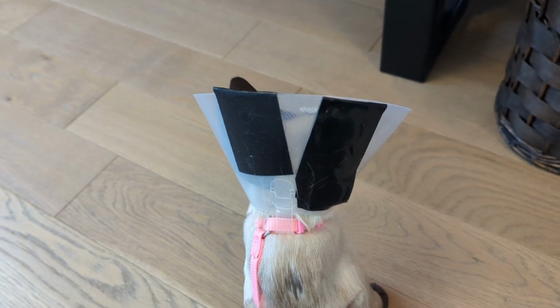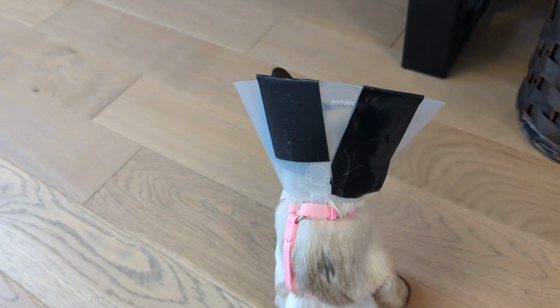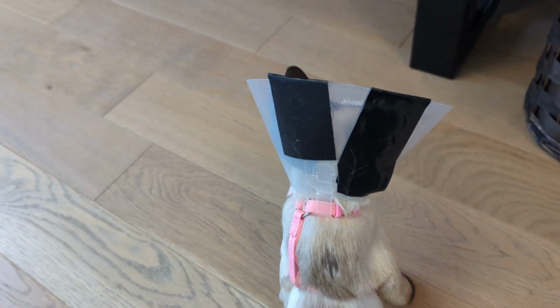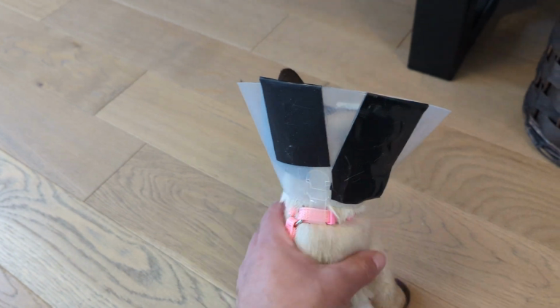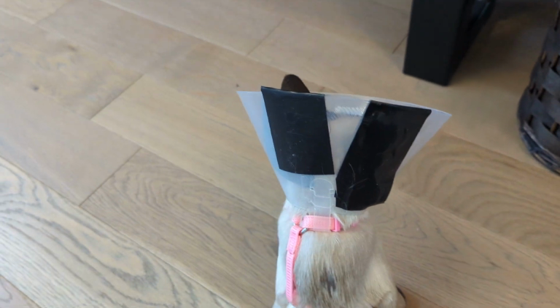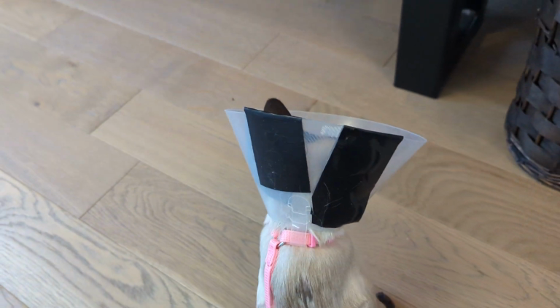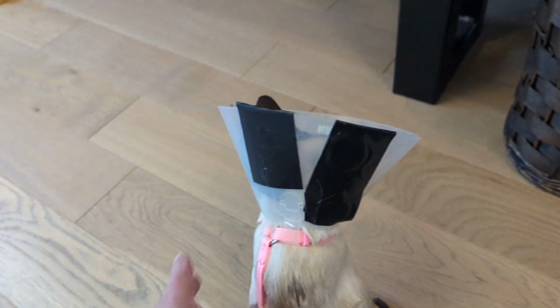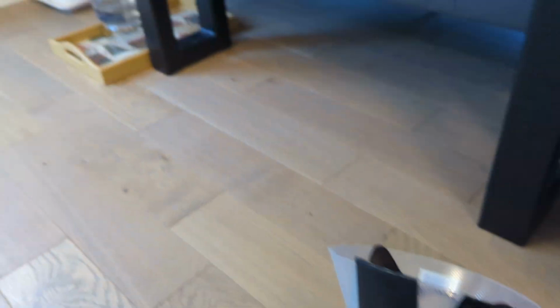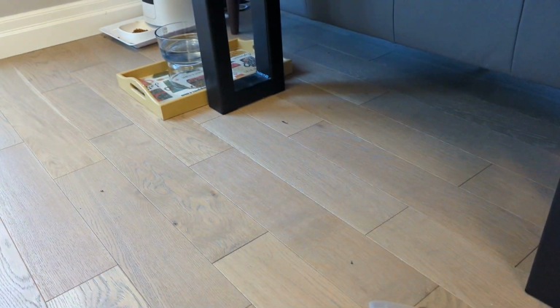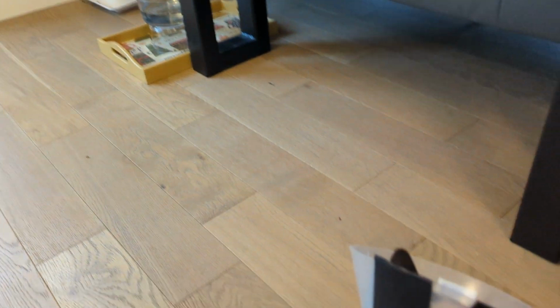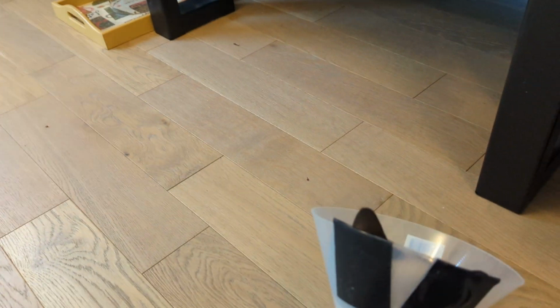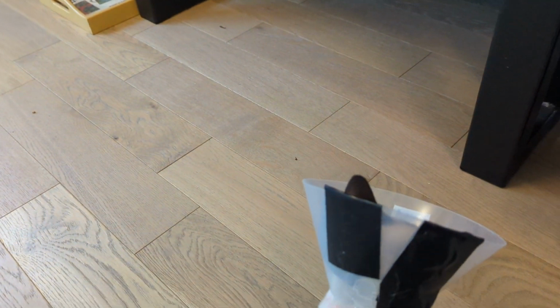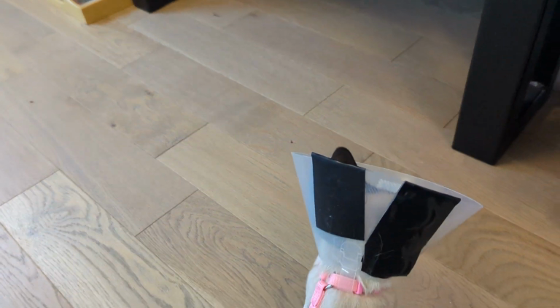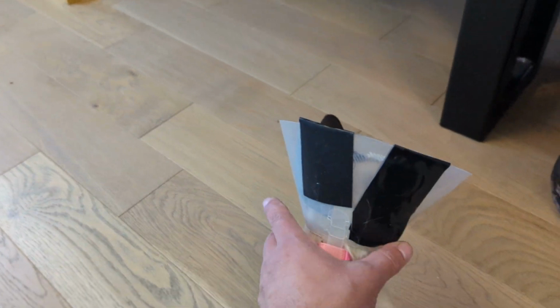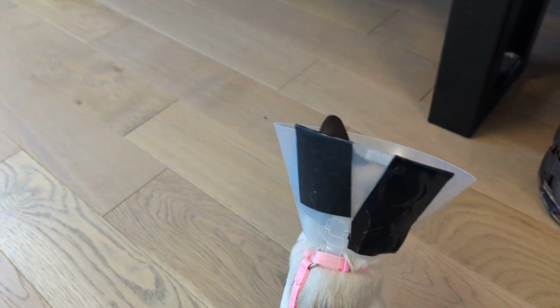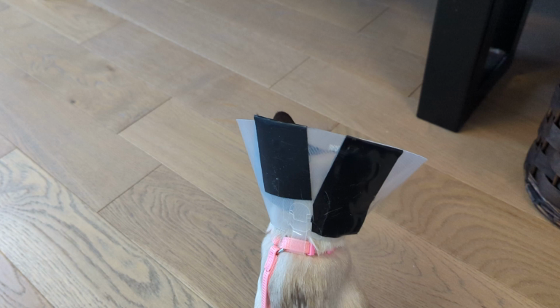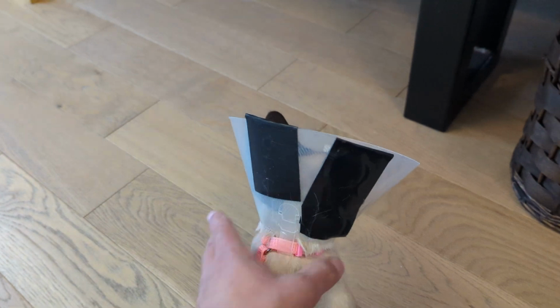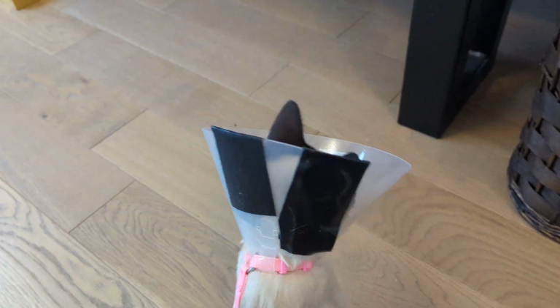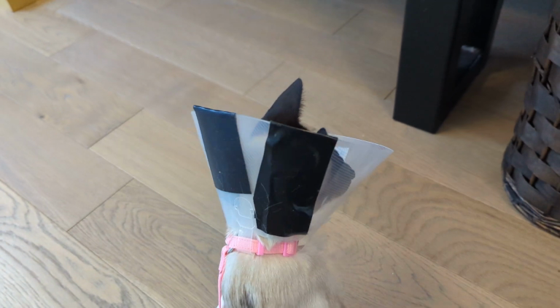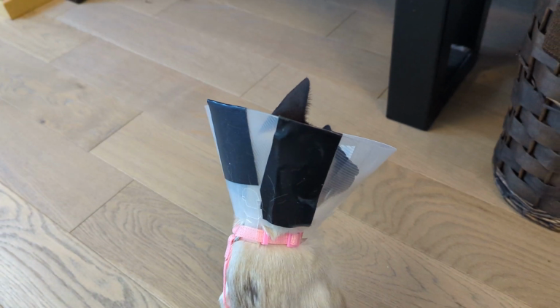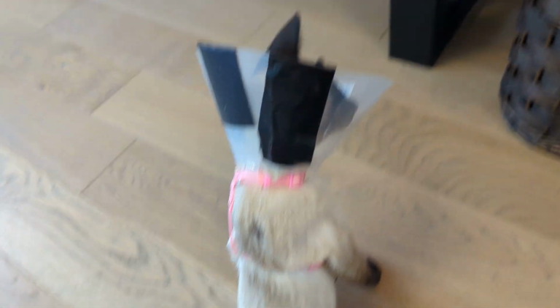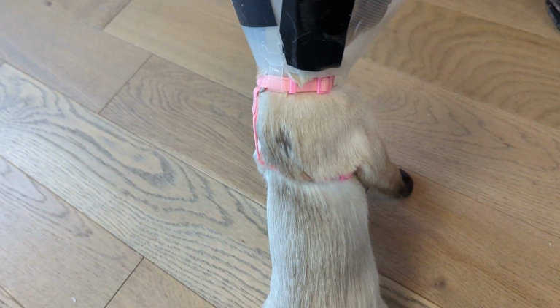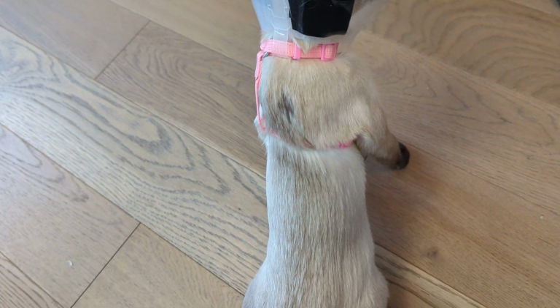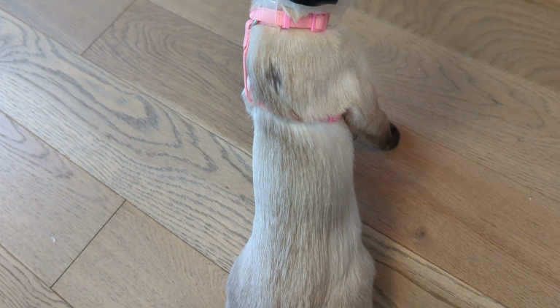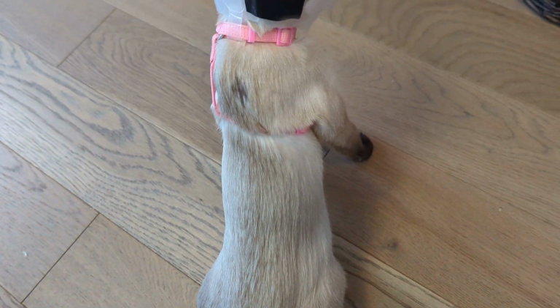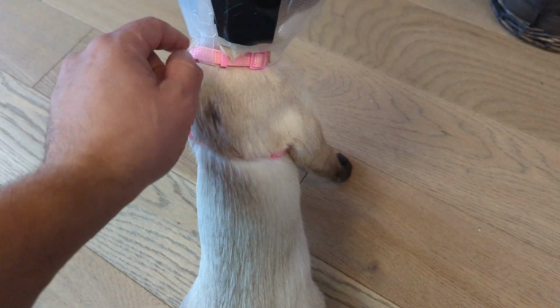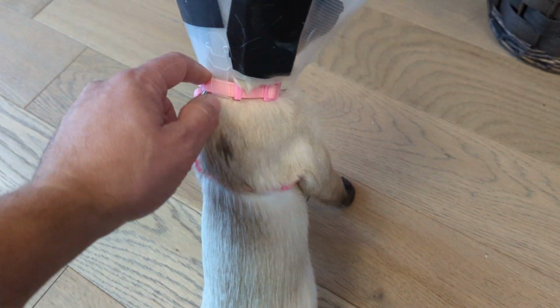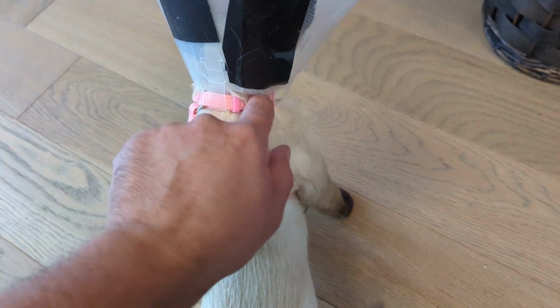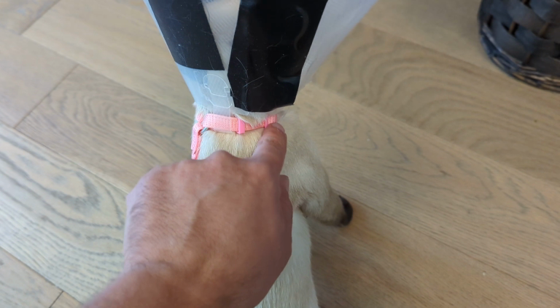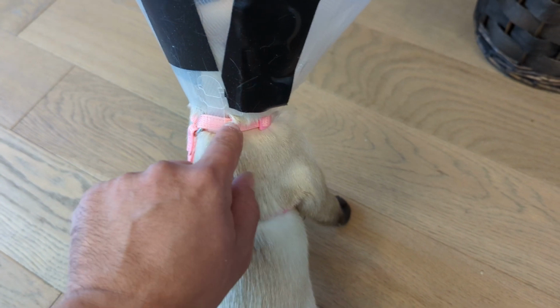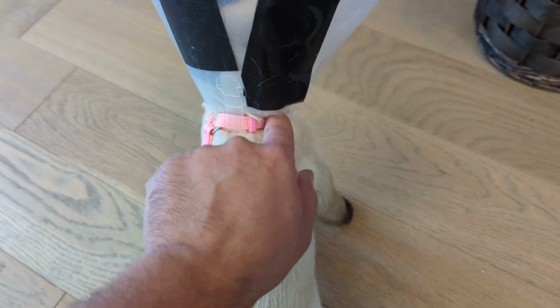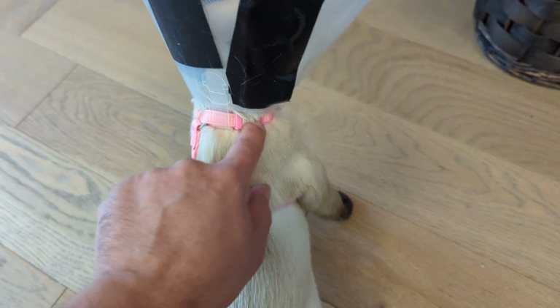I think I saw her drinking water from the bowl and the food she's still trying to figure out, but I'm sure she will. The only issue with this harness is there was no buckle here.